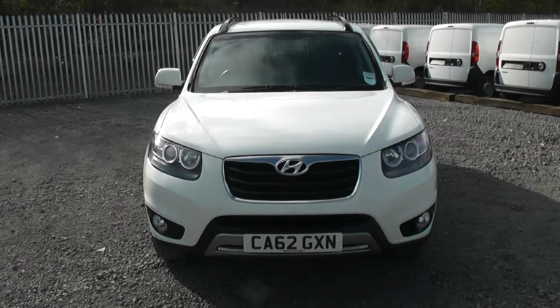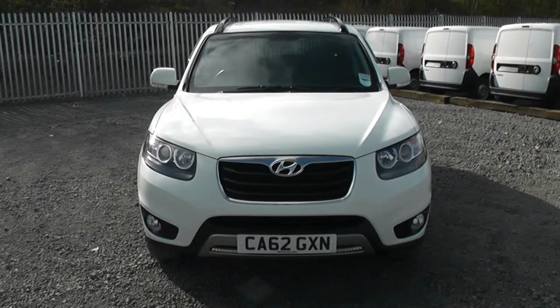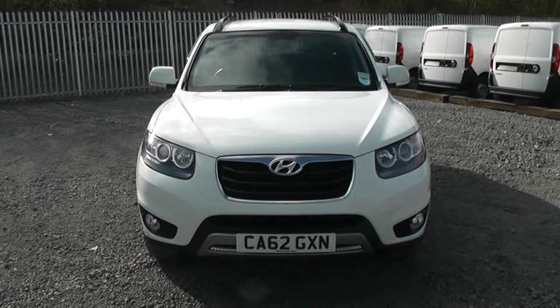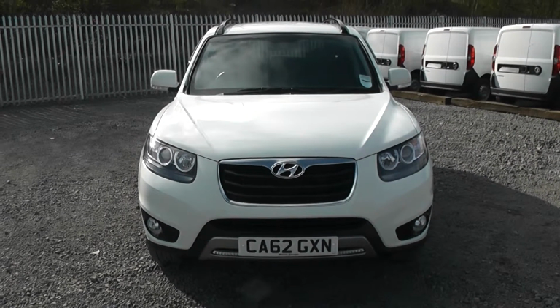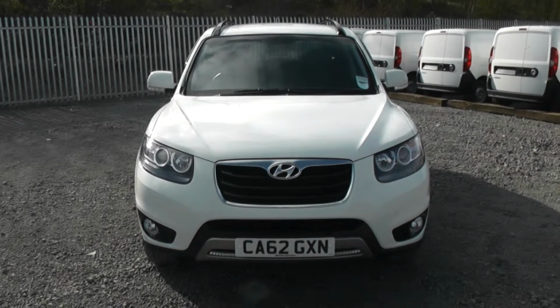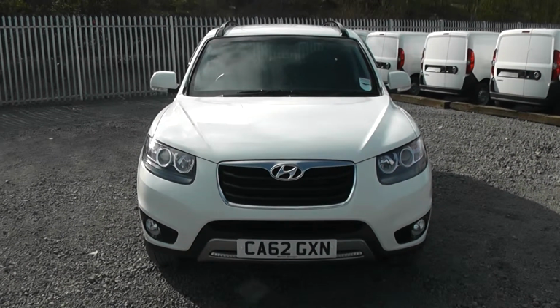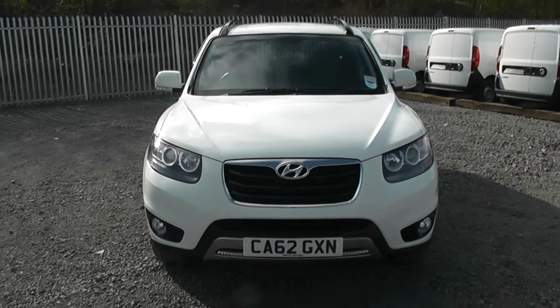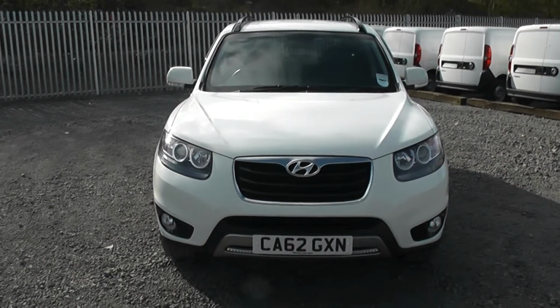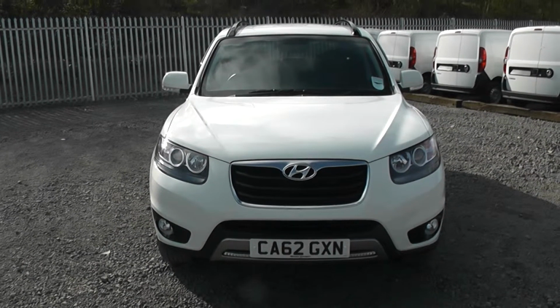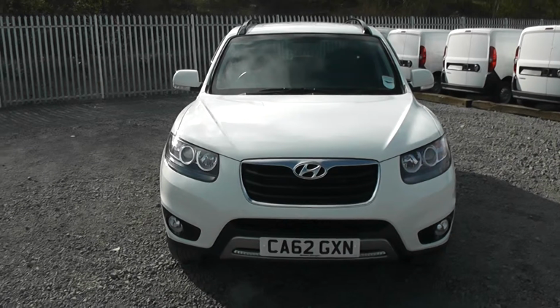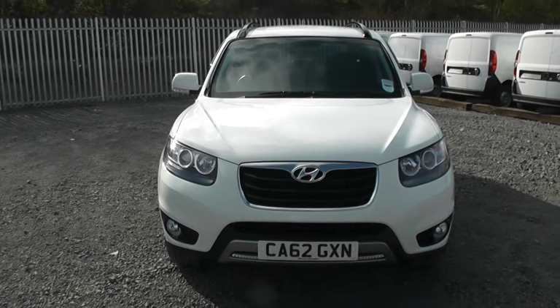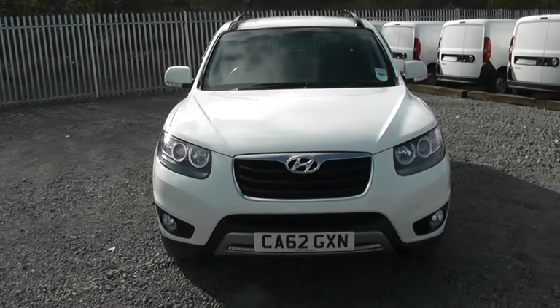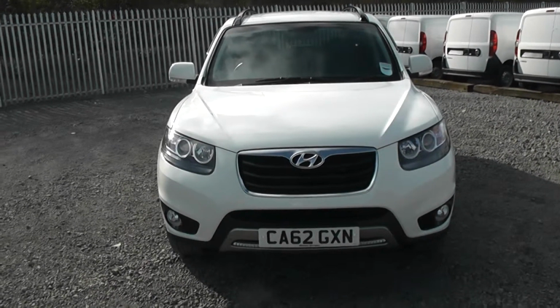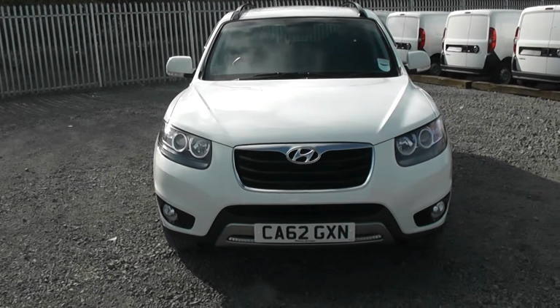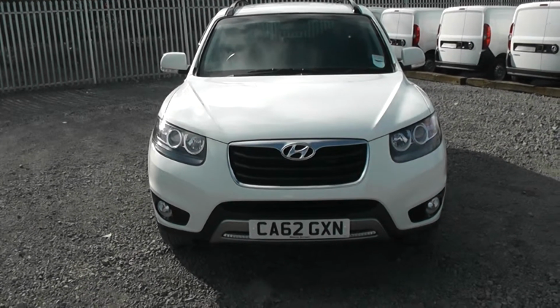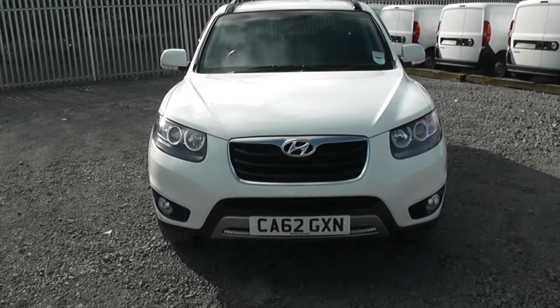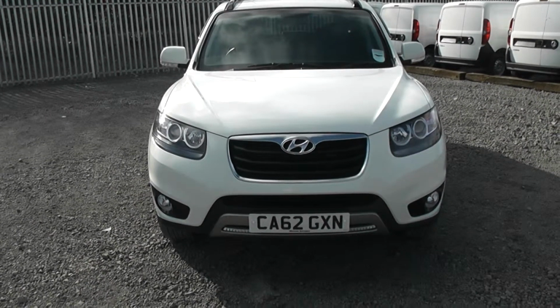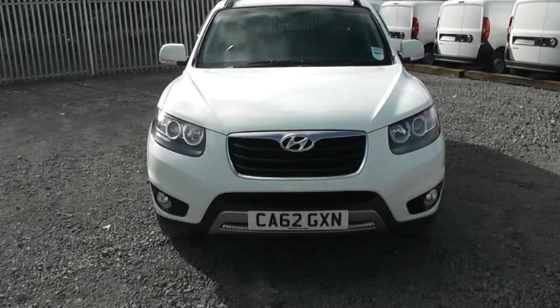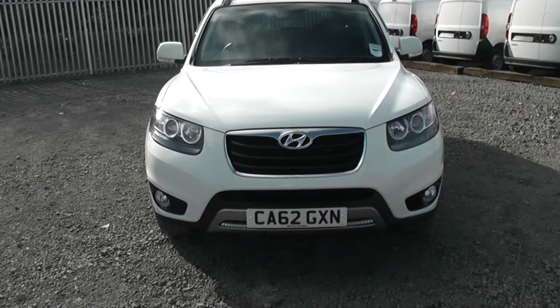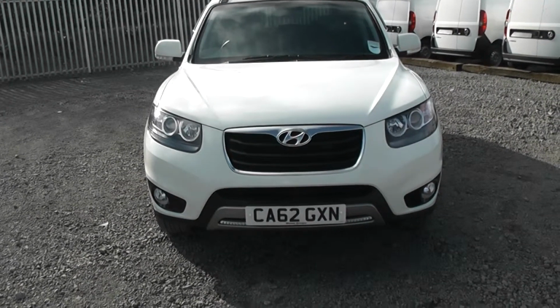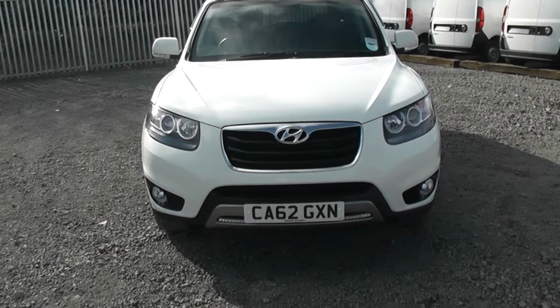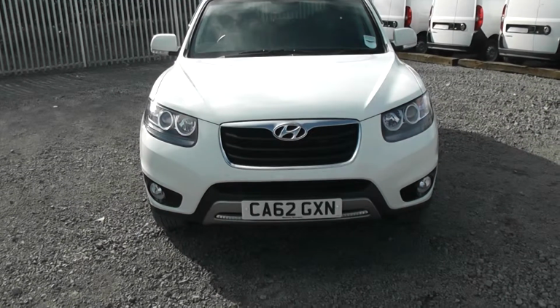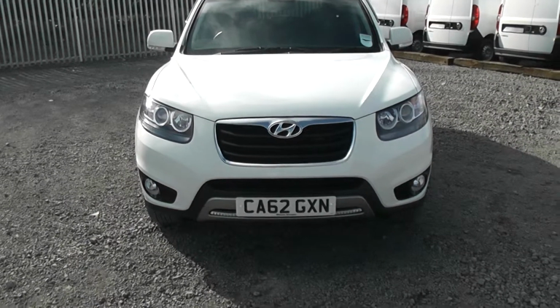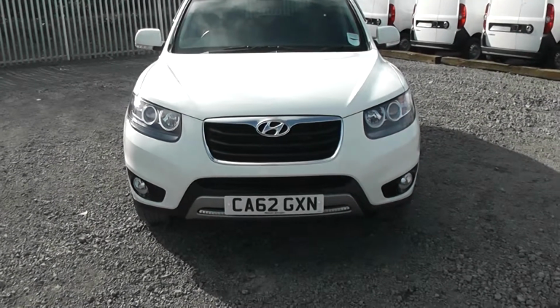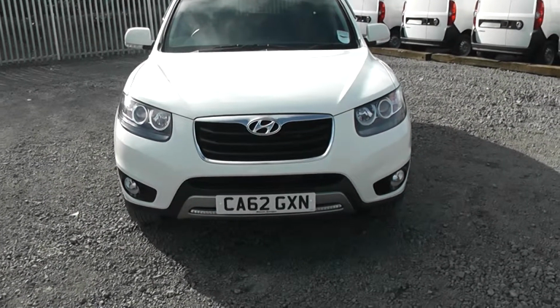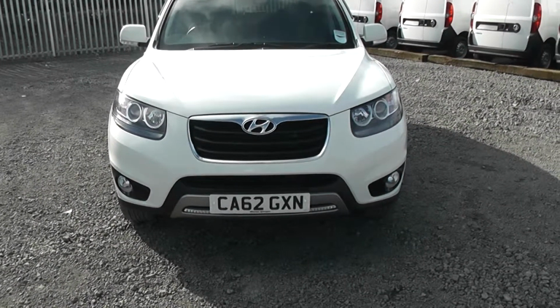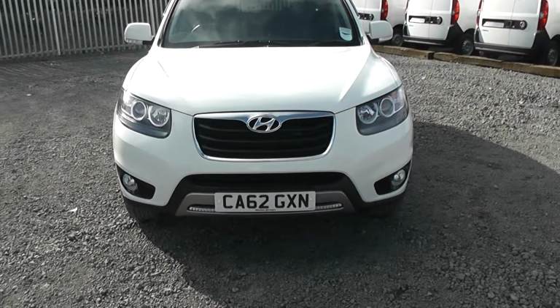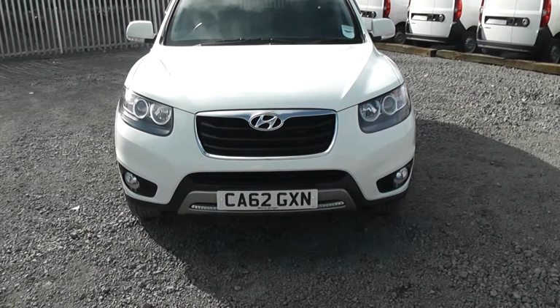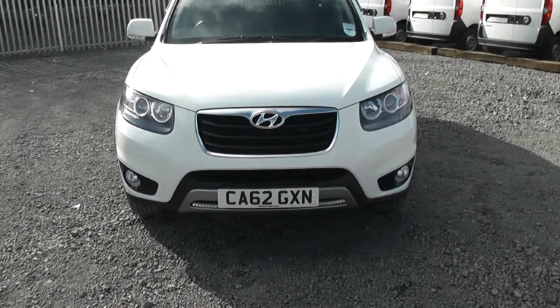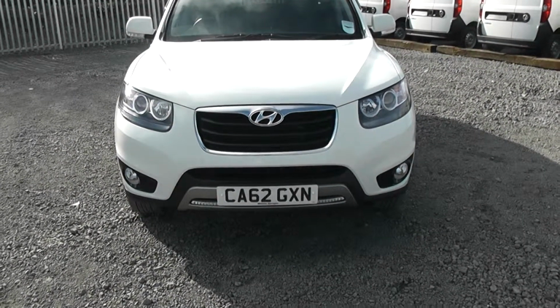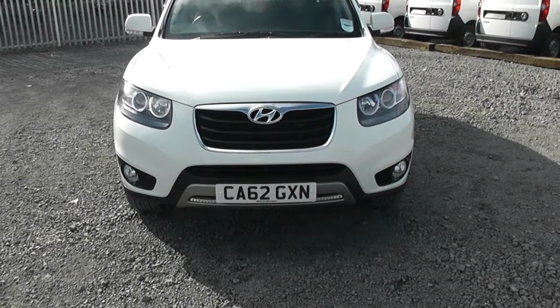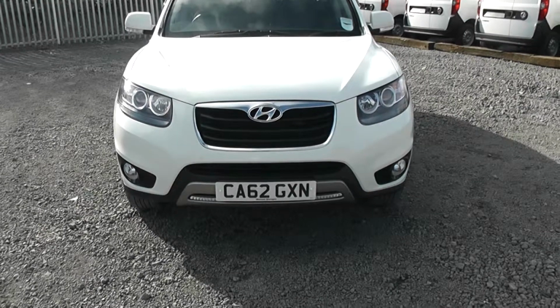Welcome to Wessex Garages on Panath Road in Cardiff. Here today we have a Hyundai Santa Fe Premium. This car comes on a 62 plate and is in the vanilla white colour. This is the 2.2 litre diesel engine with a 6 speed manual gearbox.